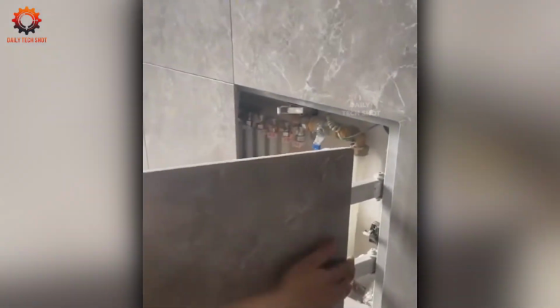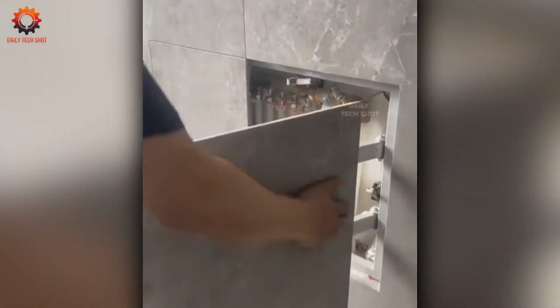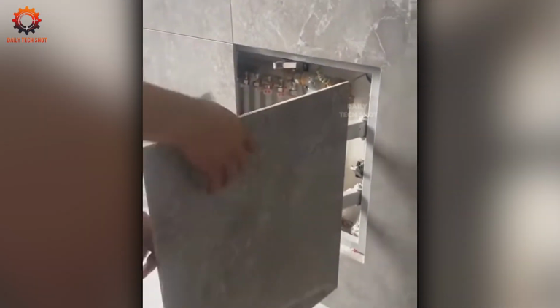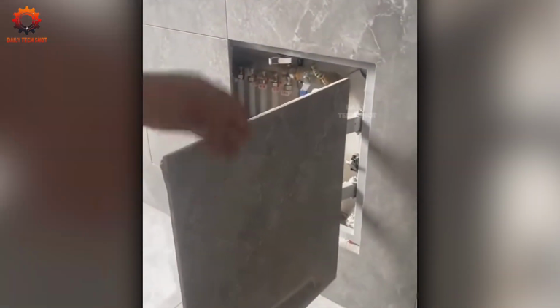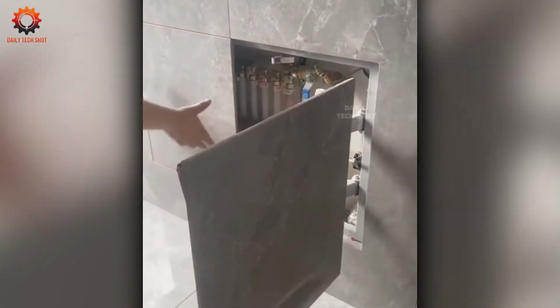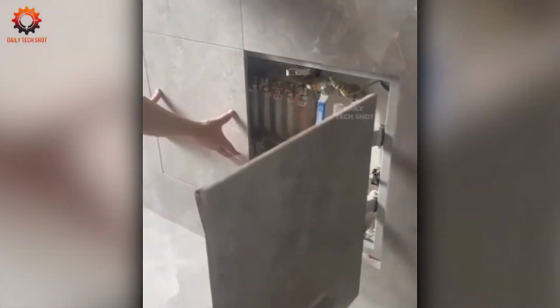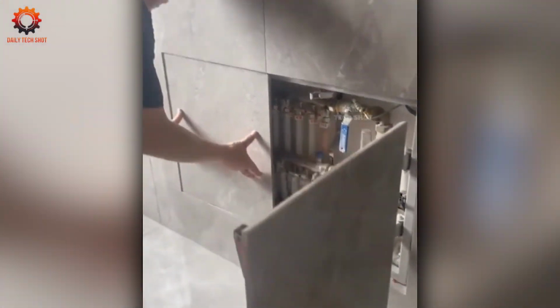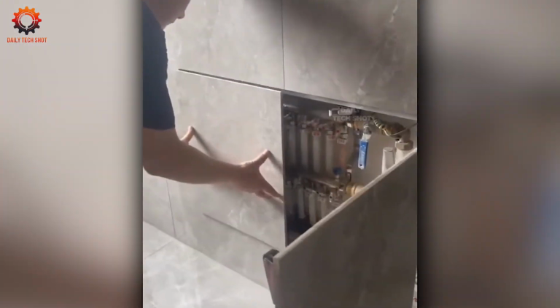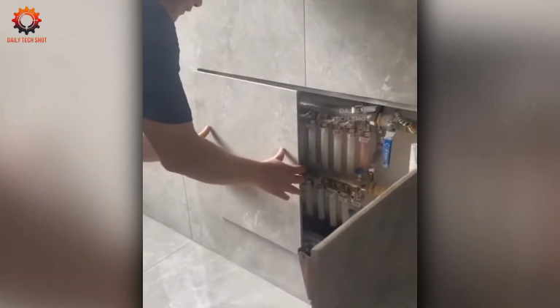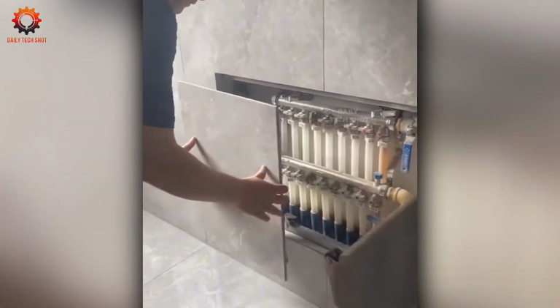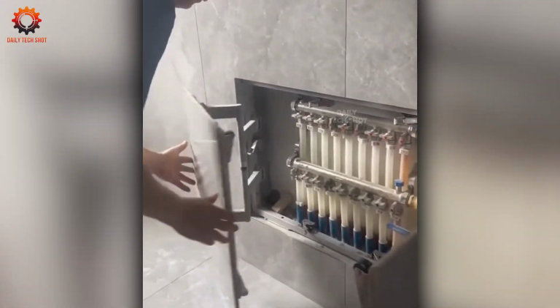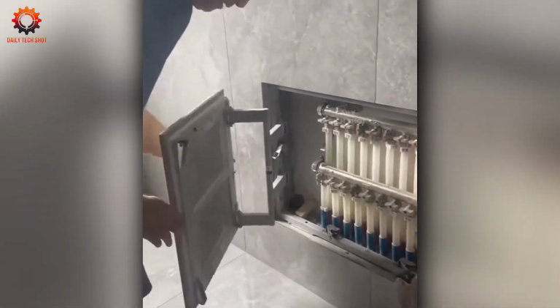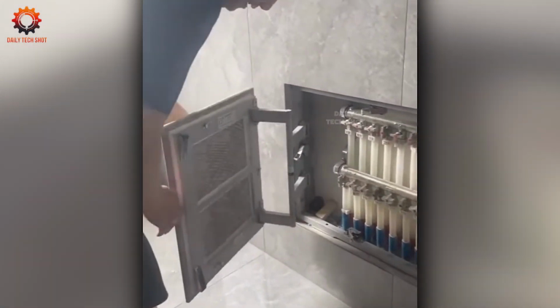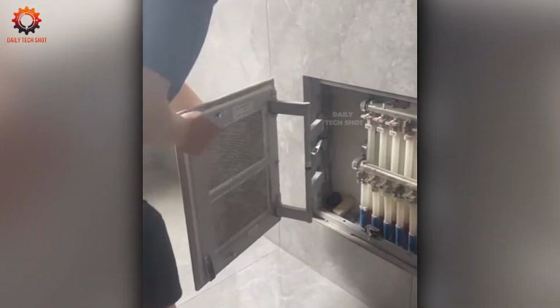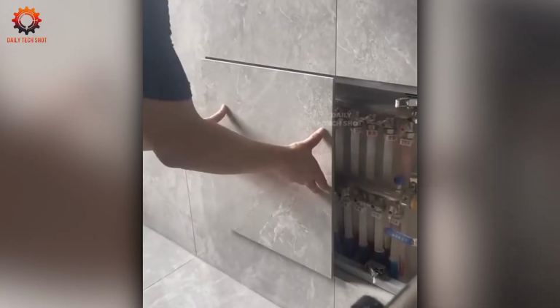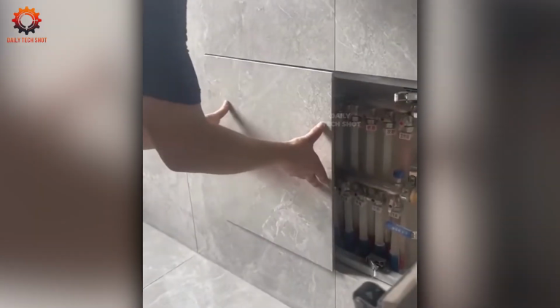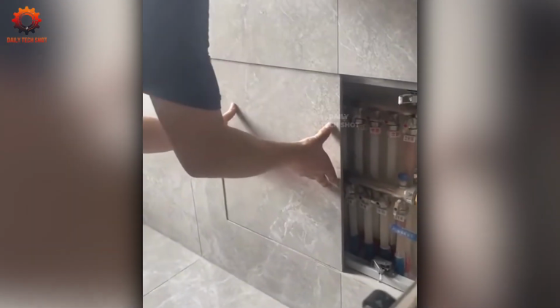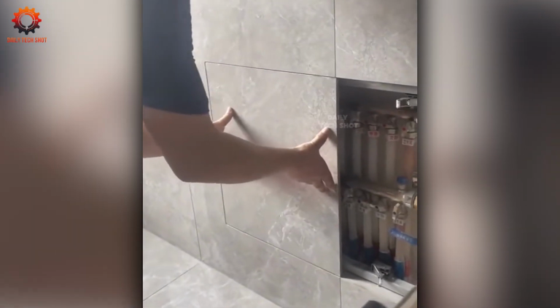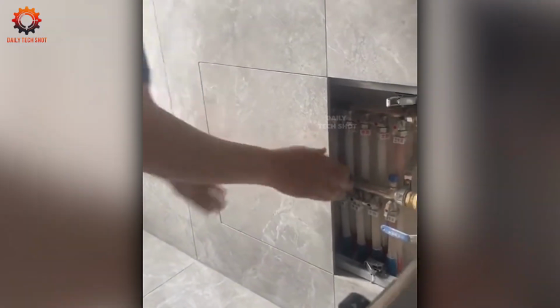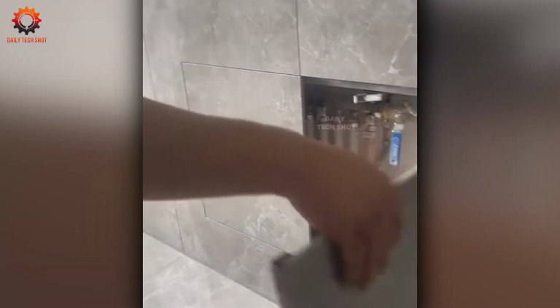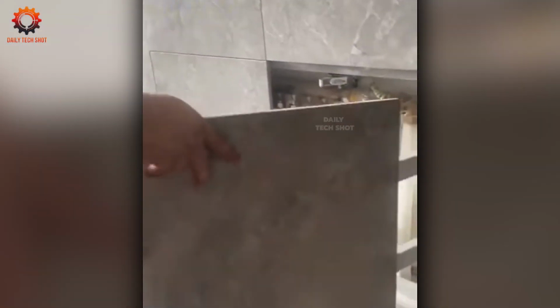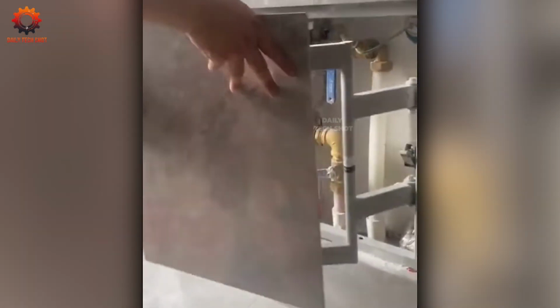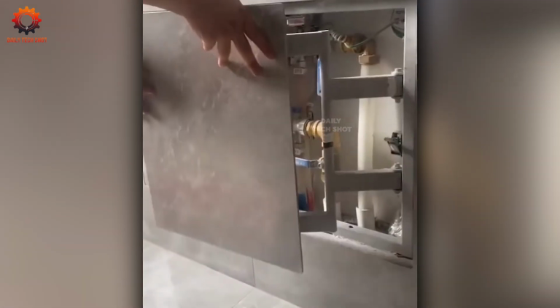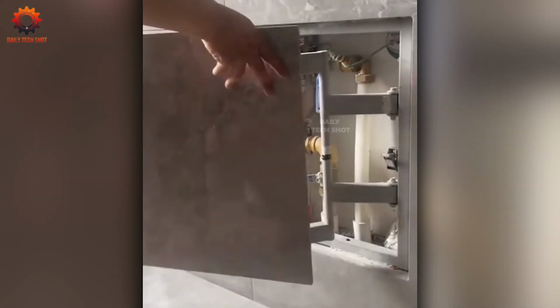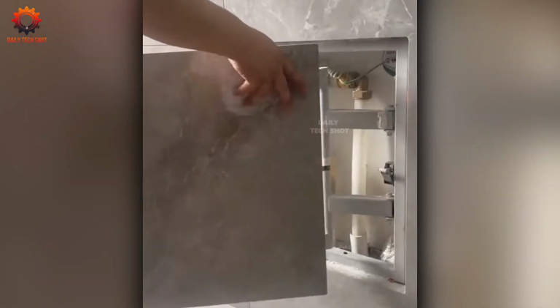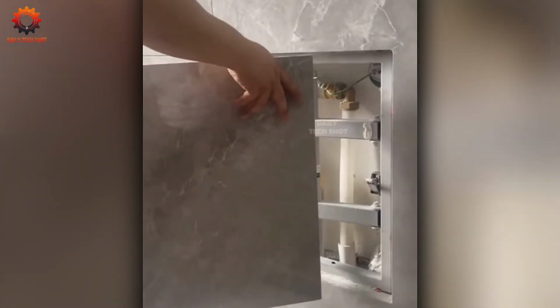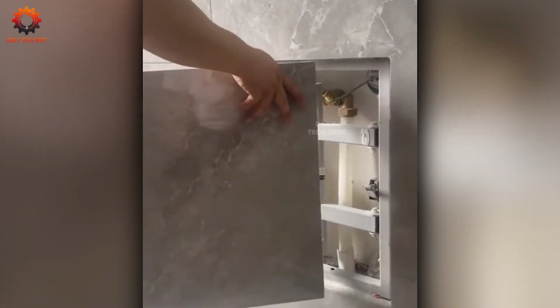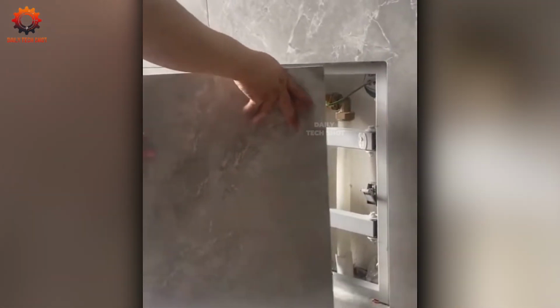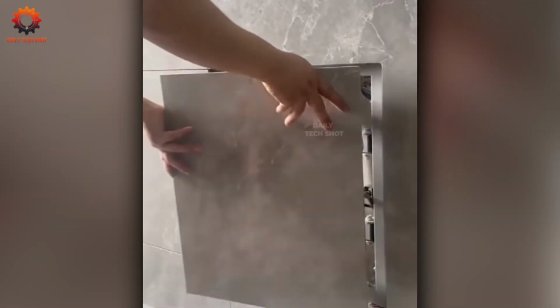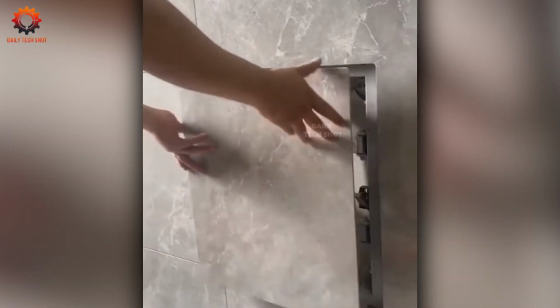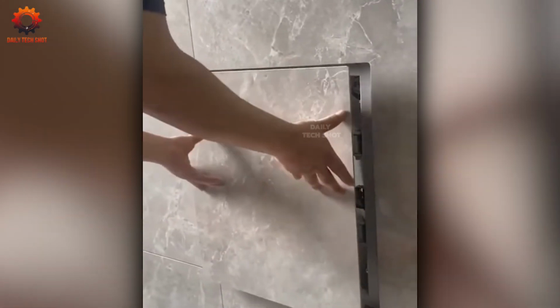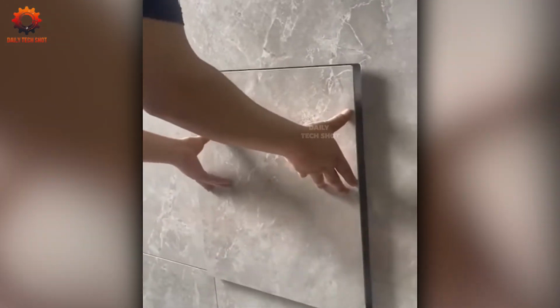Now imagine this: tucked behind an ordinary bathroom wall is a hidden safe. You'd never expect it, but it's there — smart, secure, and perfectly disguised behind simple tiles.